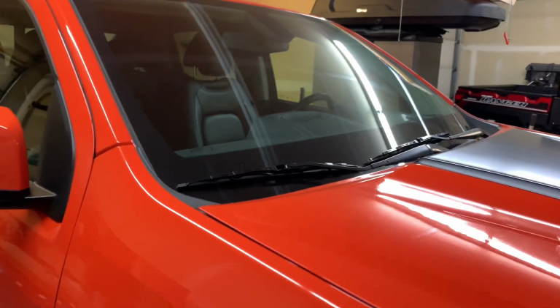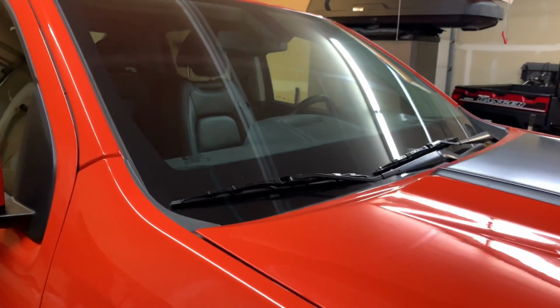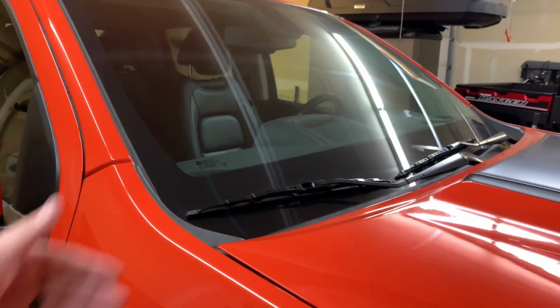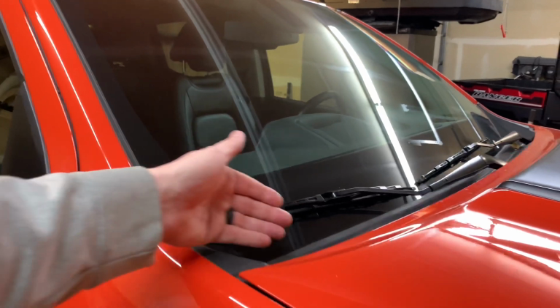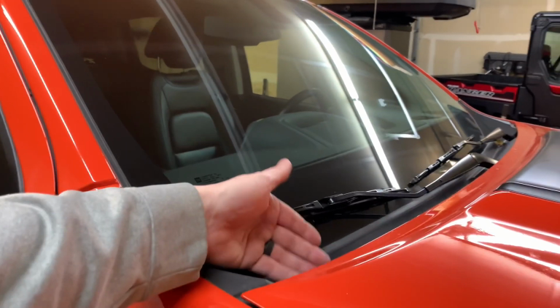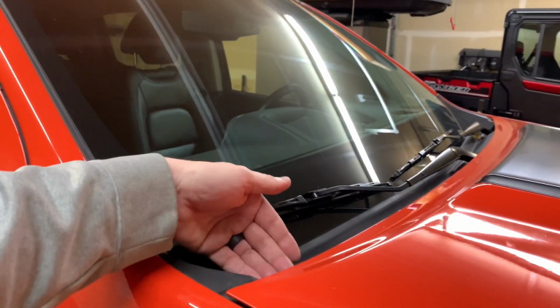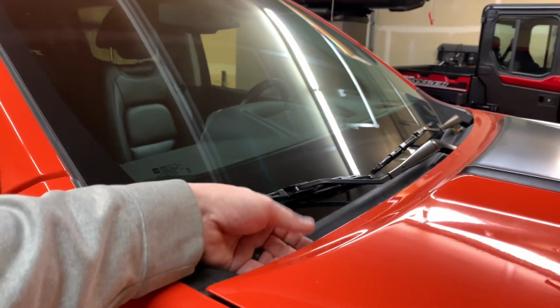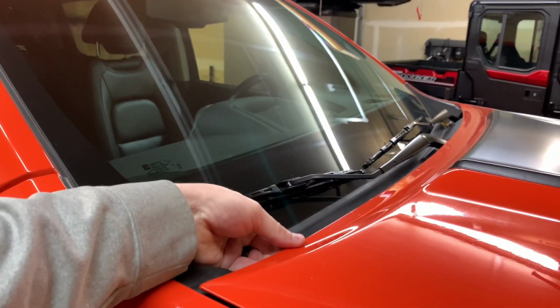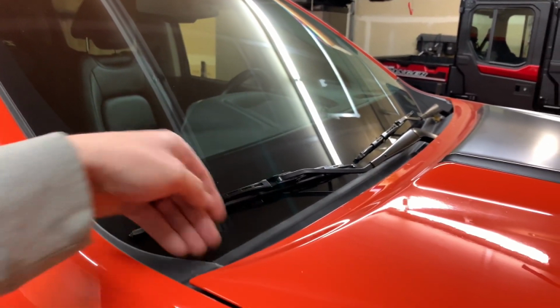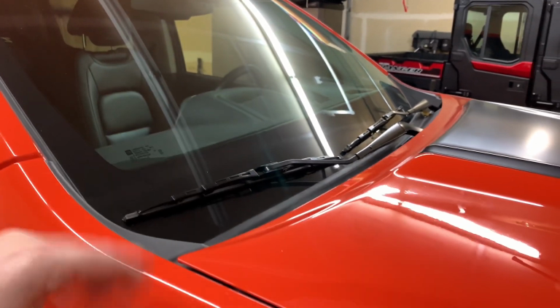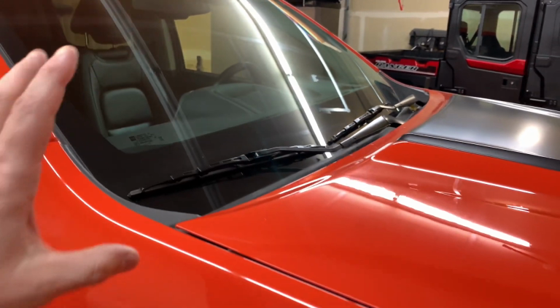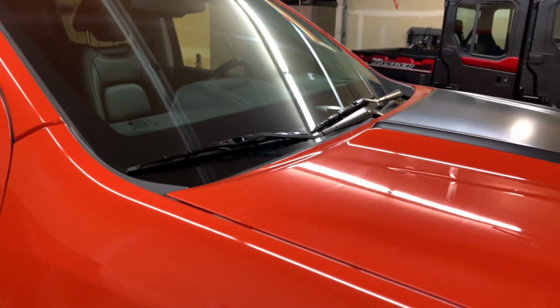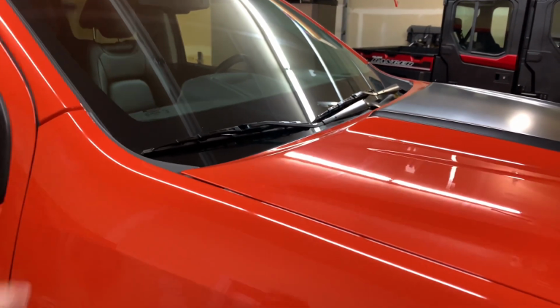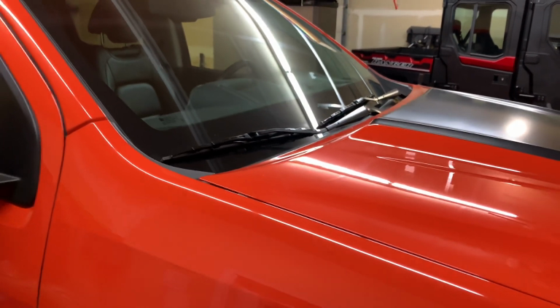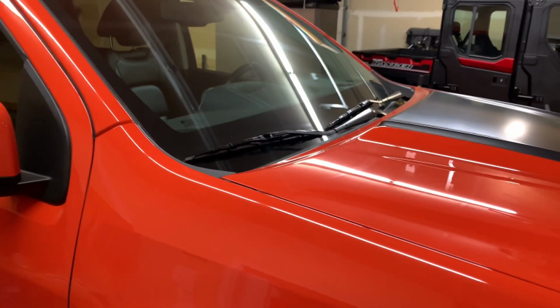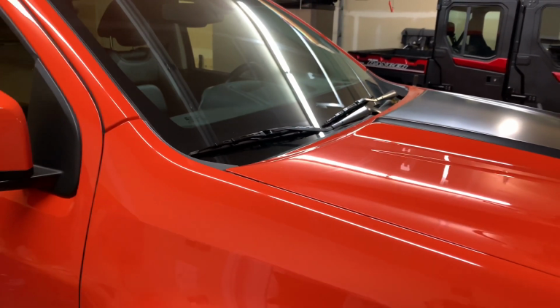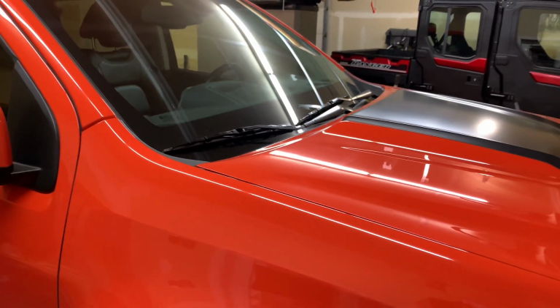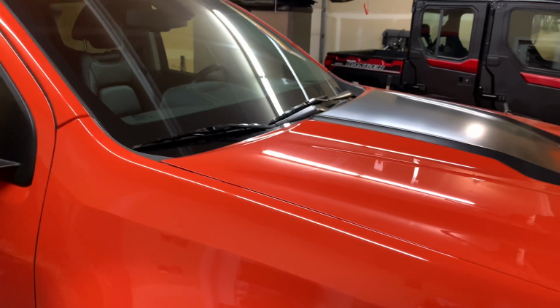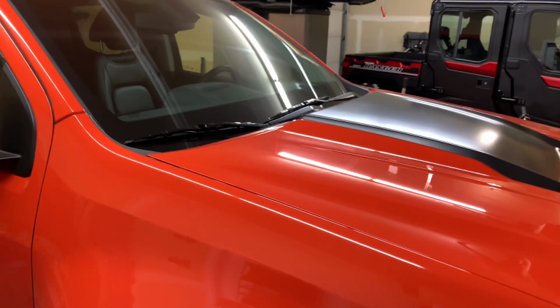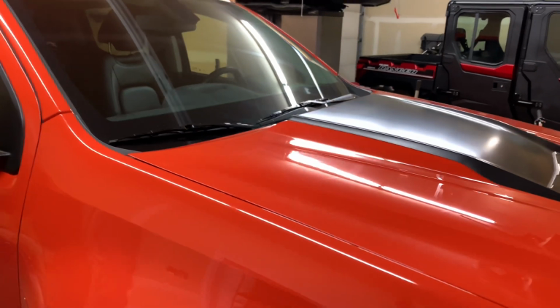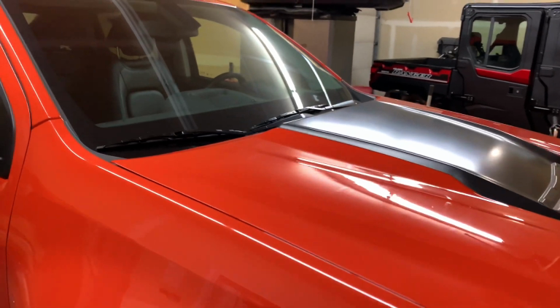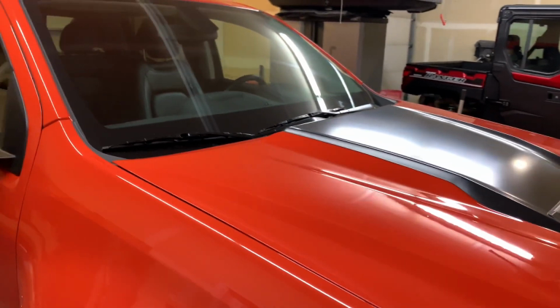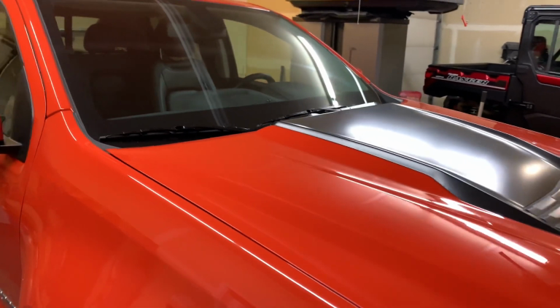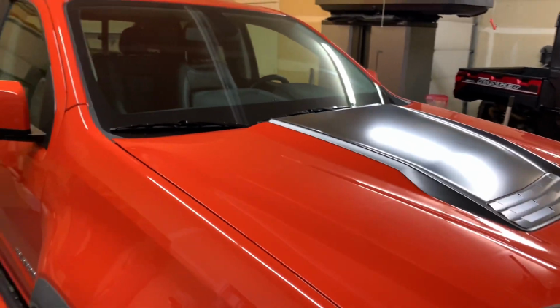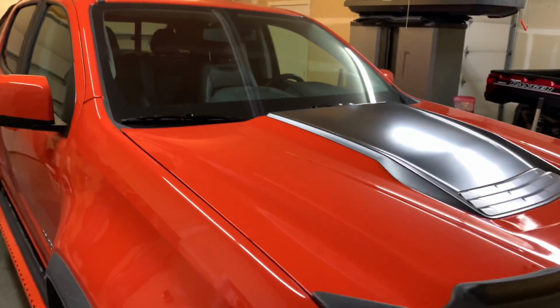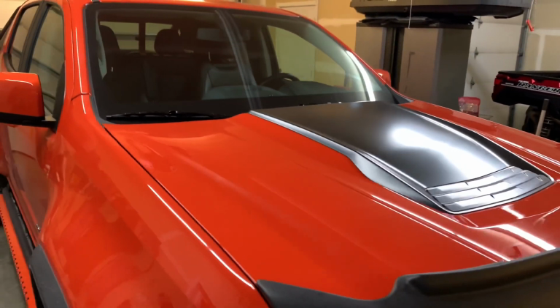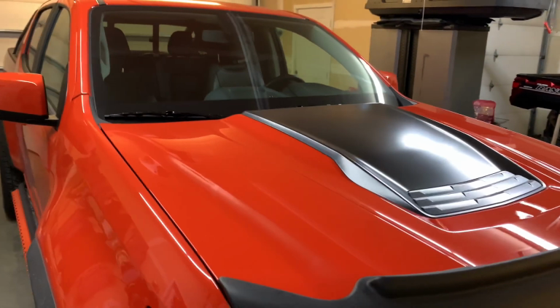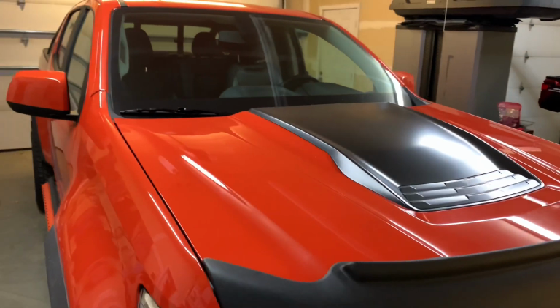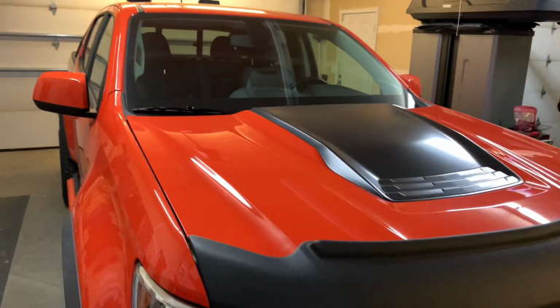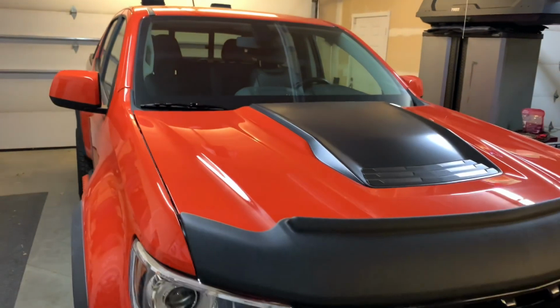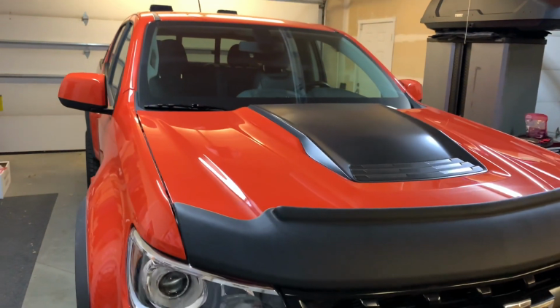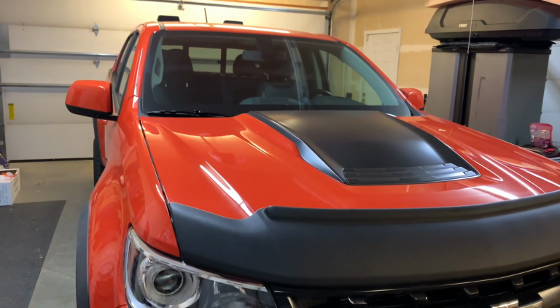These lights give a real off-road aggressive look to the truck. I really like the sleek way that the bracket bolts to the bottom of the hood. These trucks have really awesome lines and I just didn't want to take away from that.